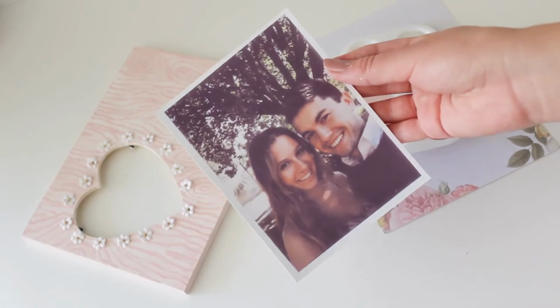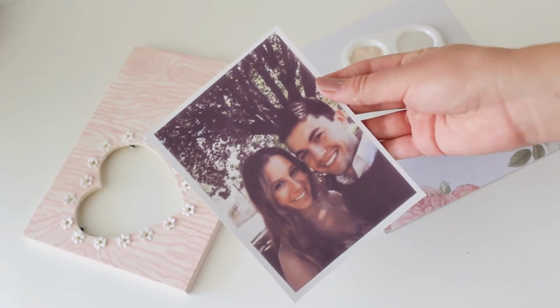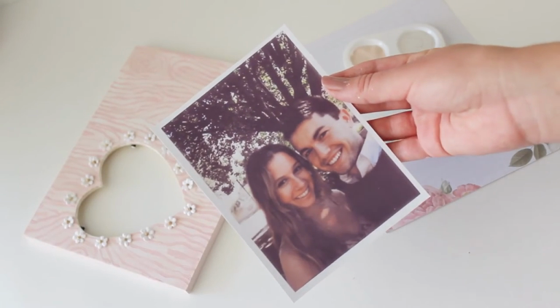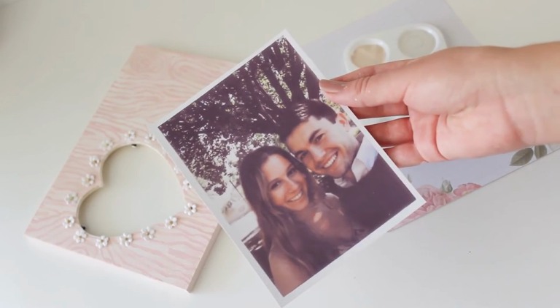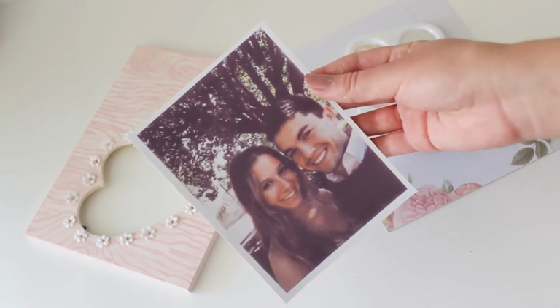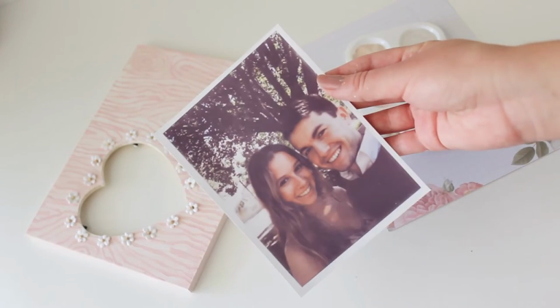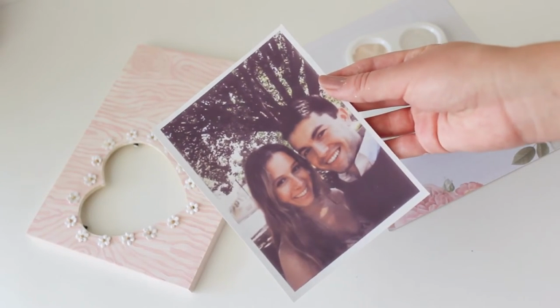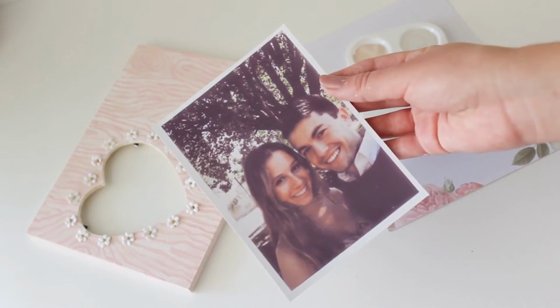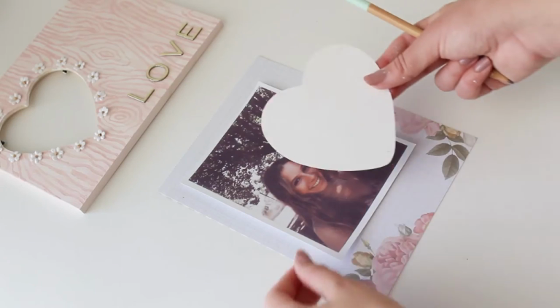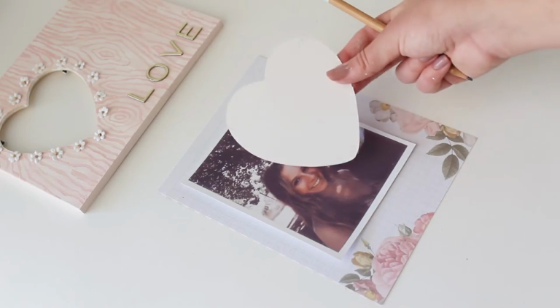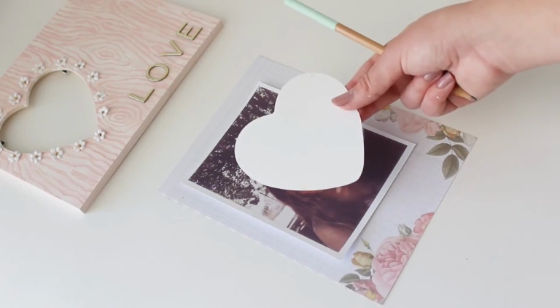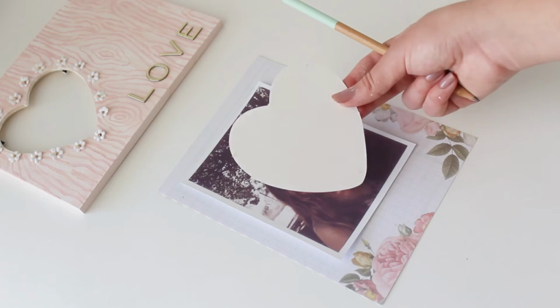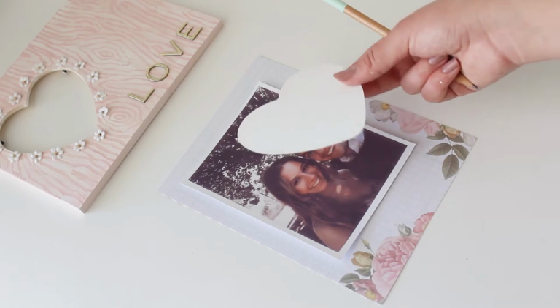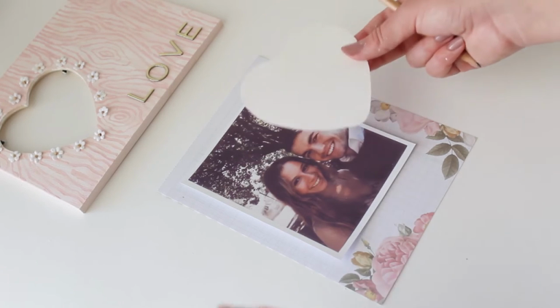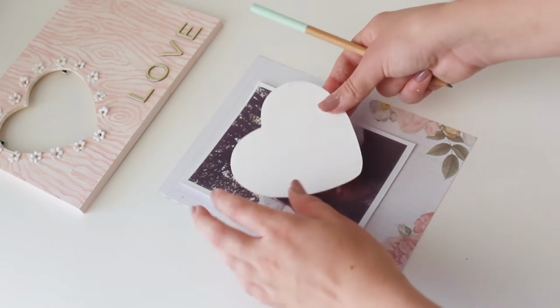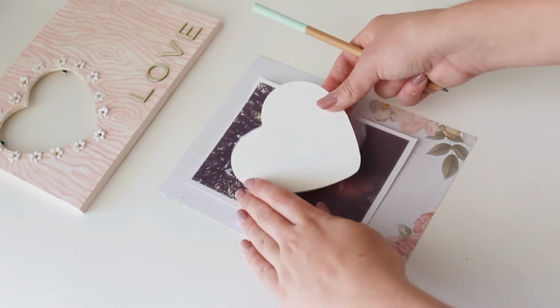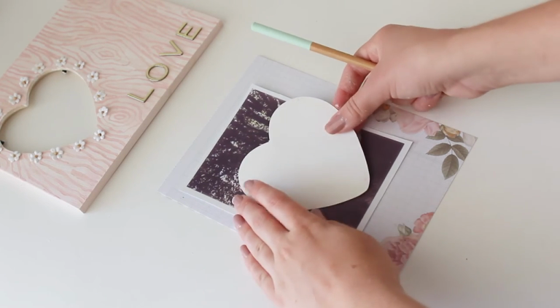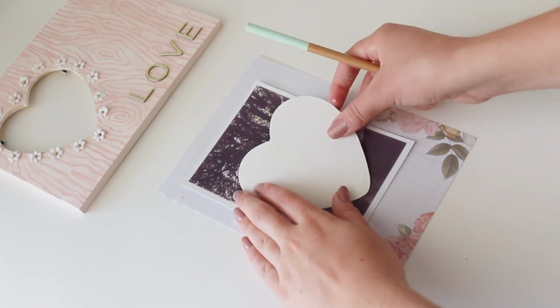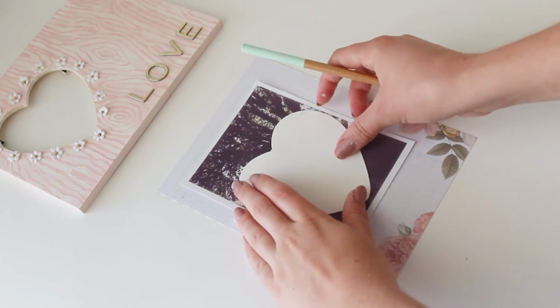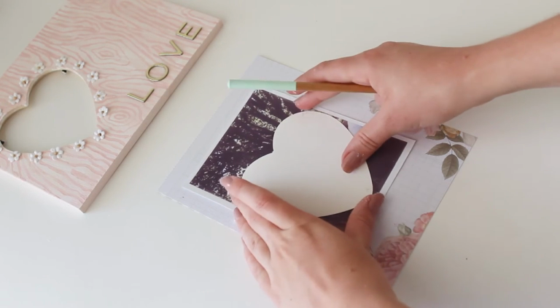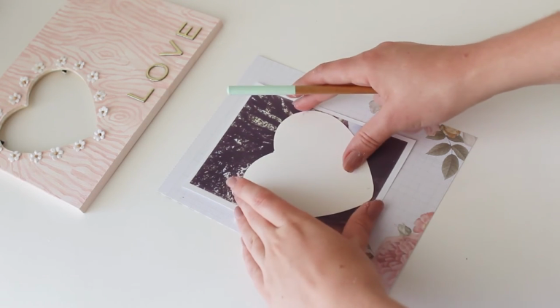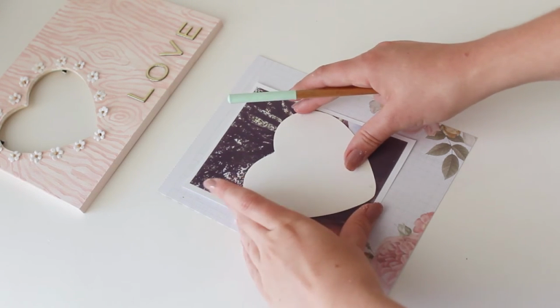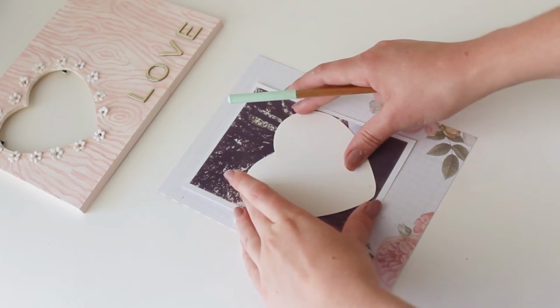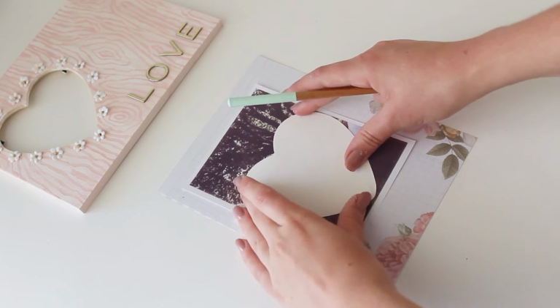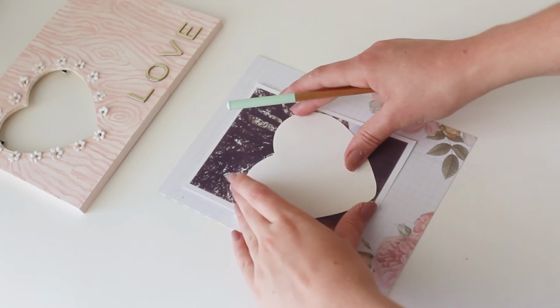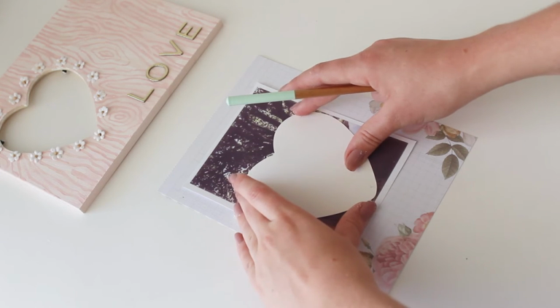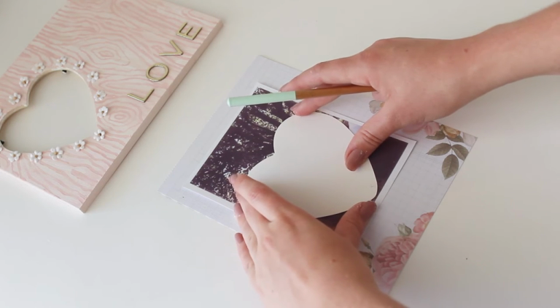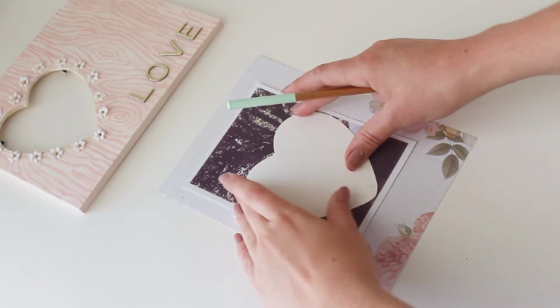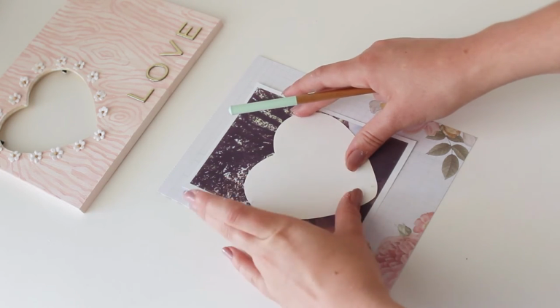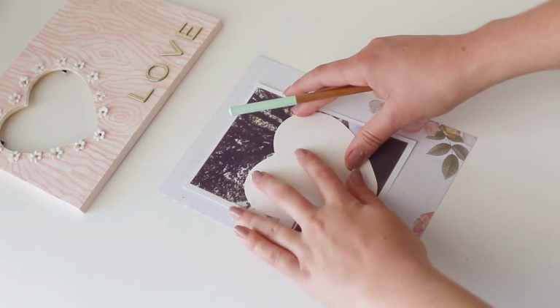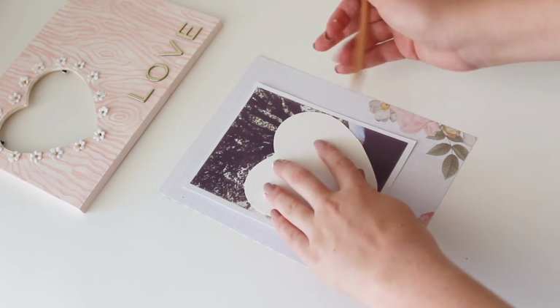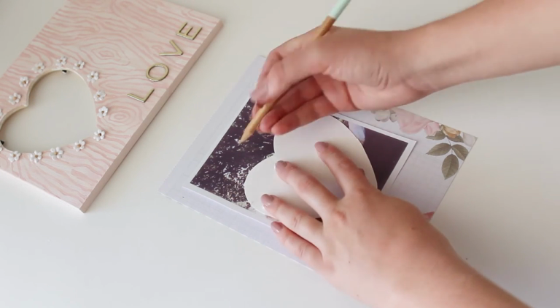Then you'll need to print out a photo — make sure you measure your frame so it's the right measurements for your frame. I just traced the paper heart that came inside my frame on my photo and cut that out.